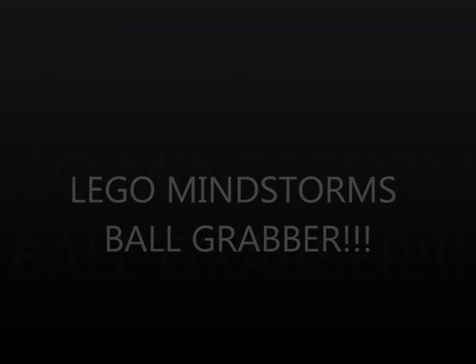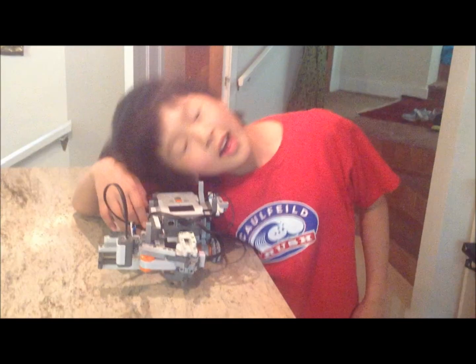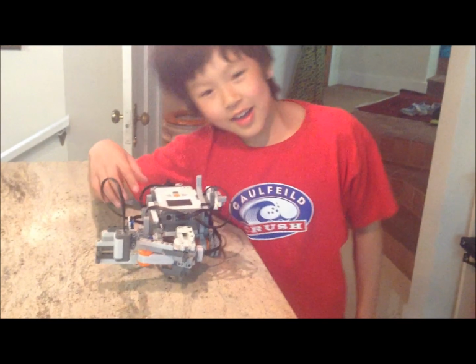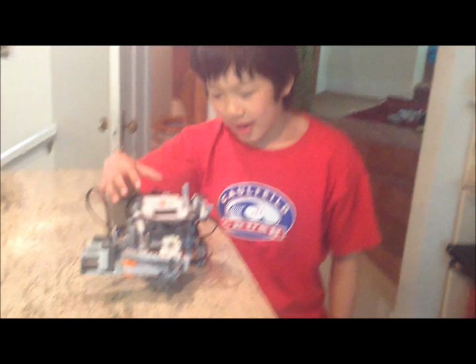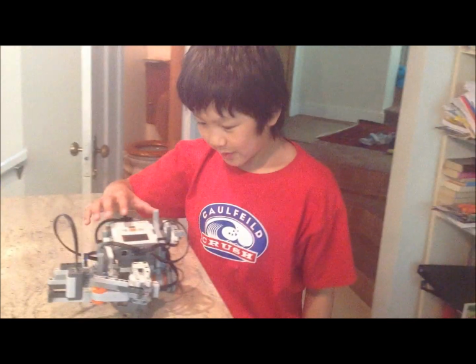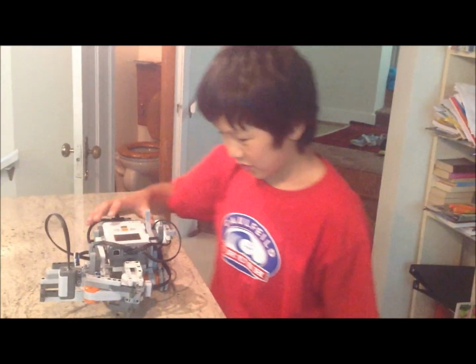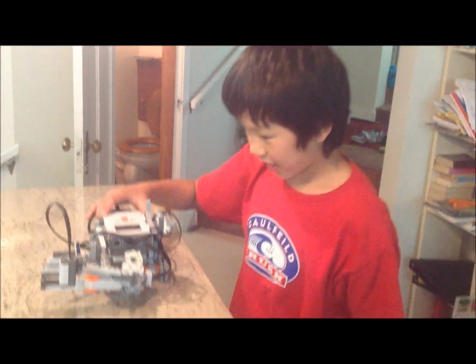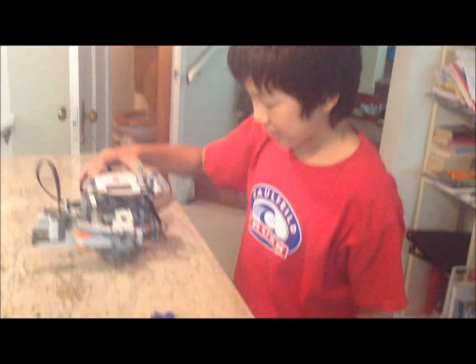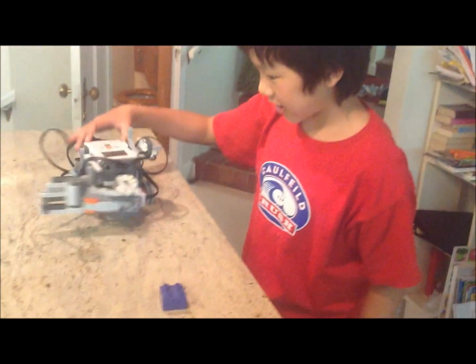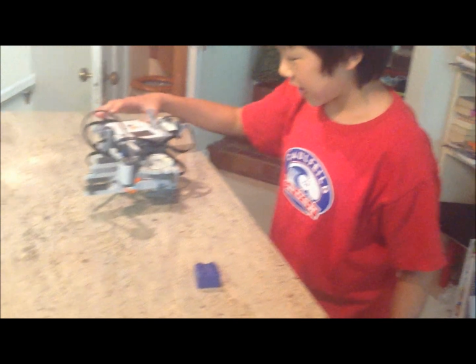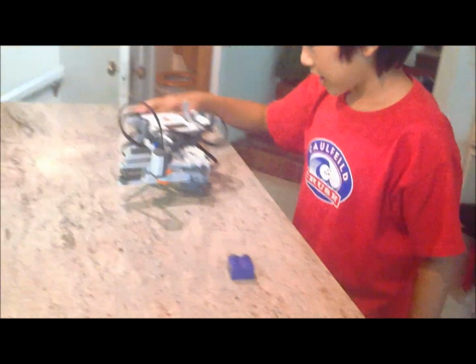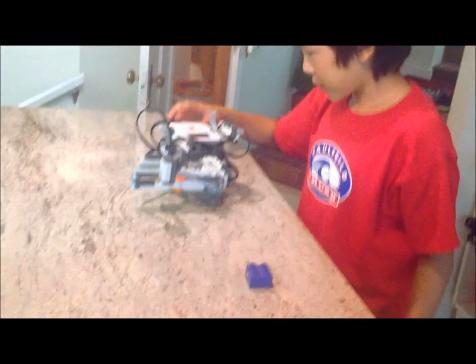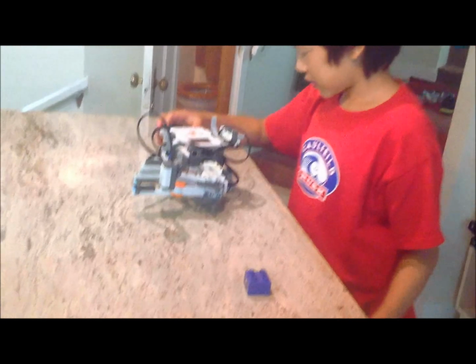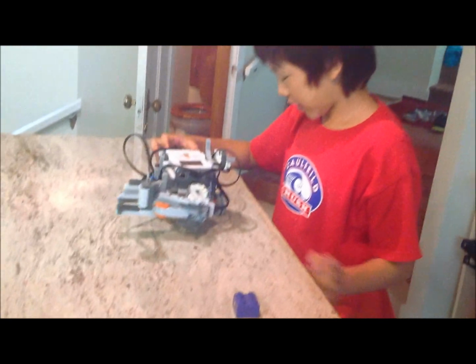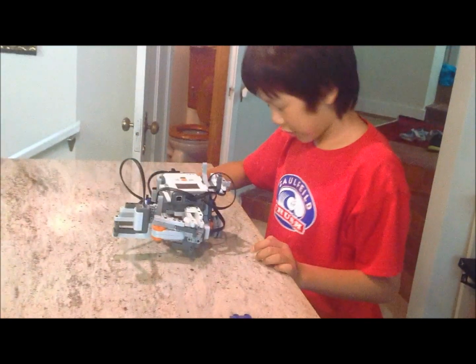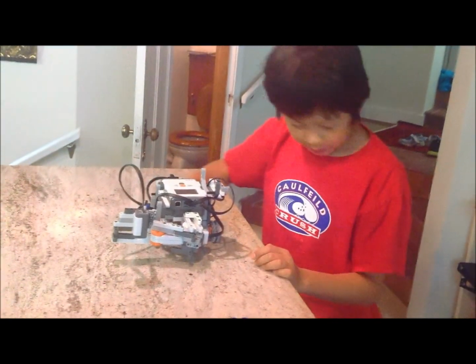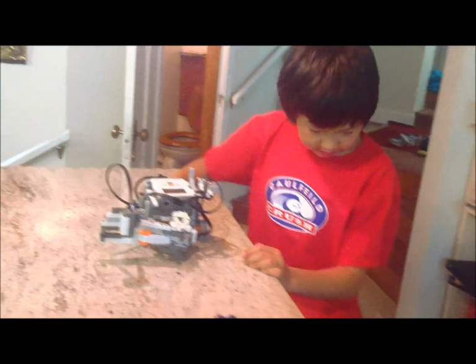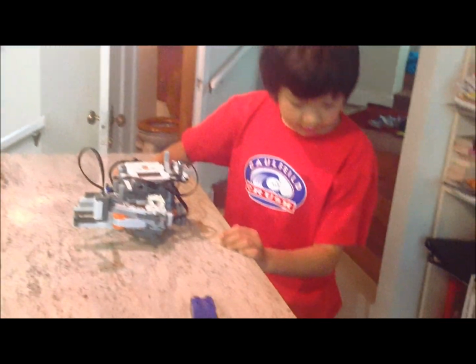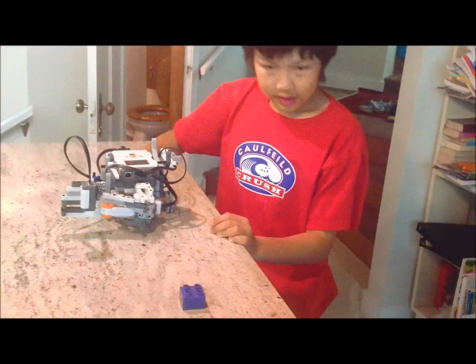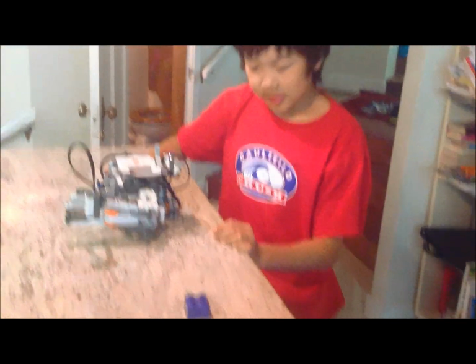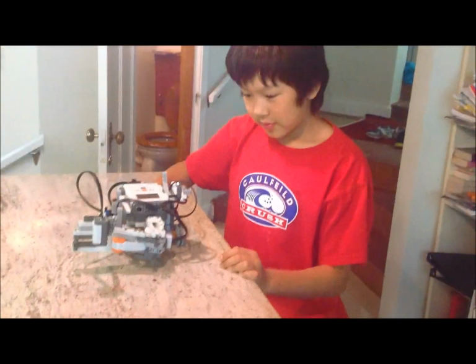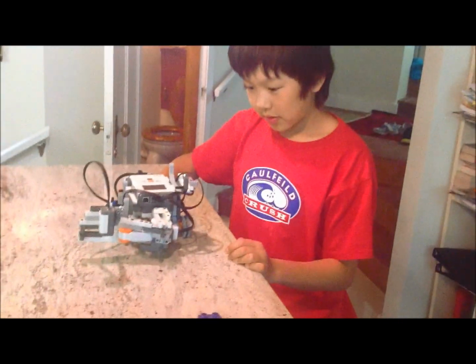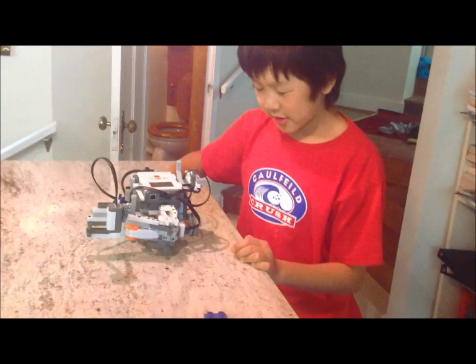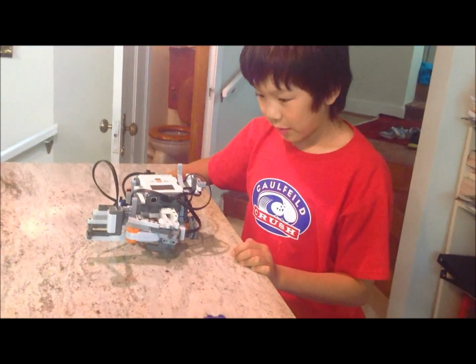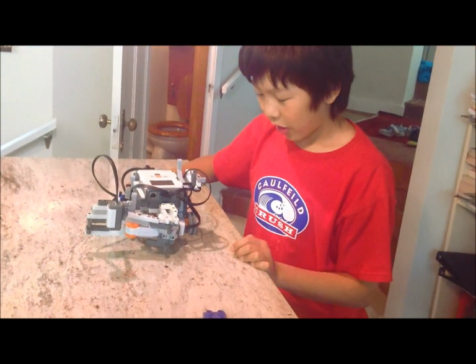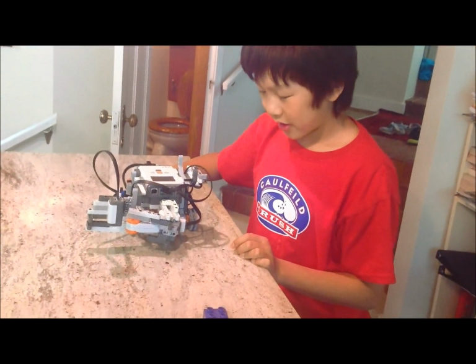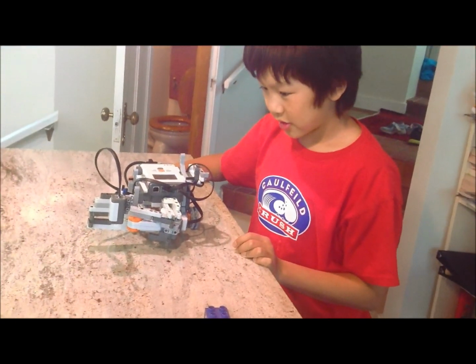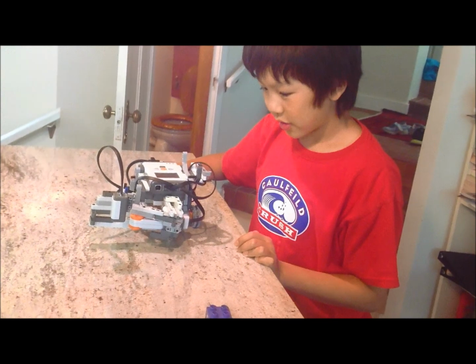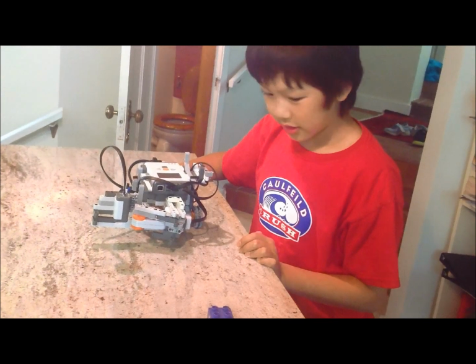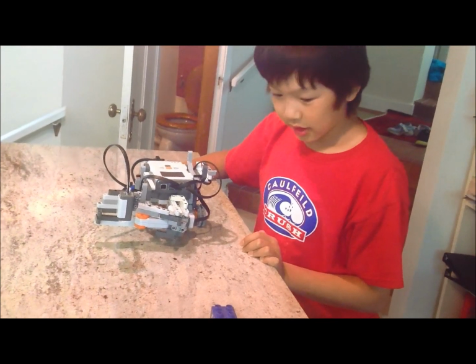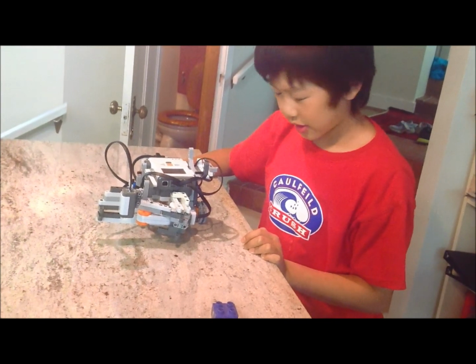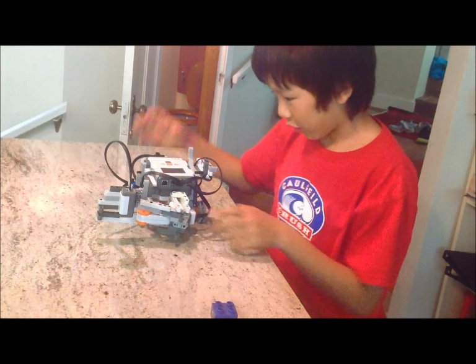Hi, my name is Rourke and today I built a Lego robot that could place a ball onto another tower.